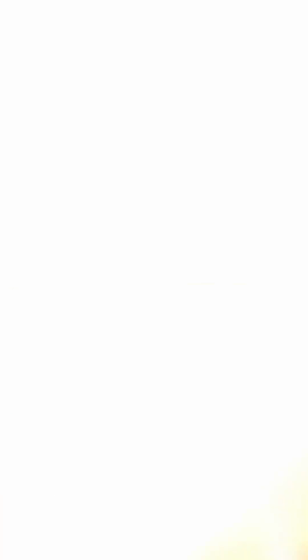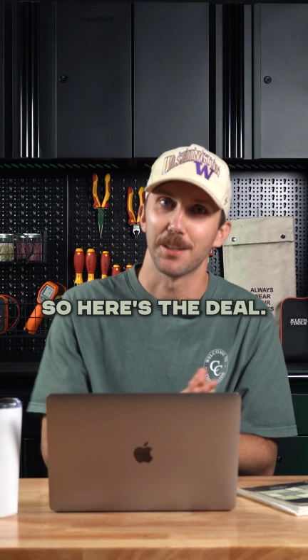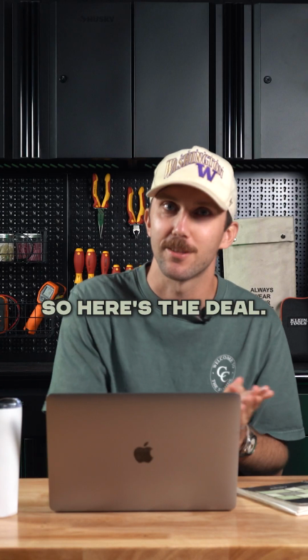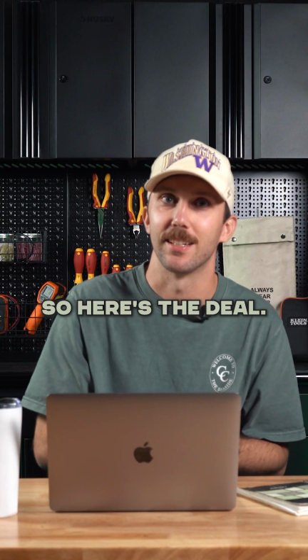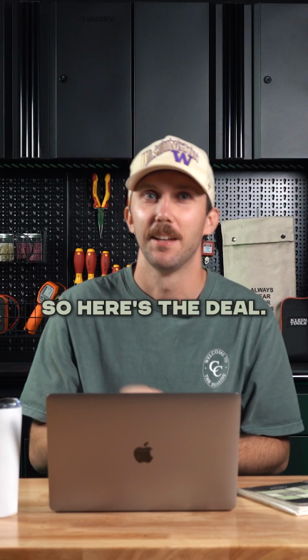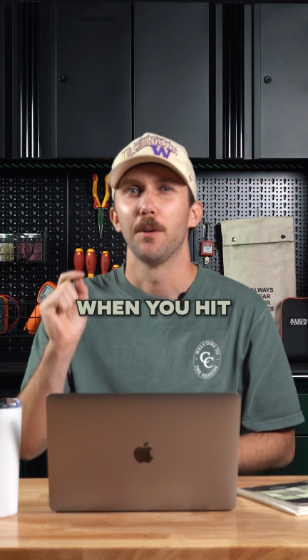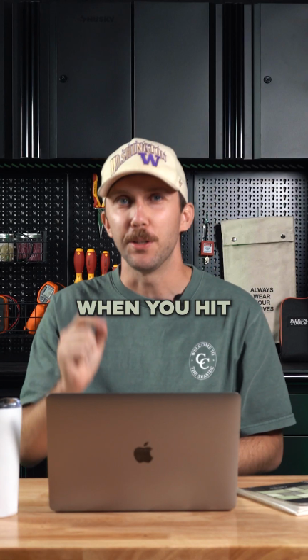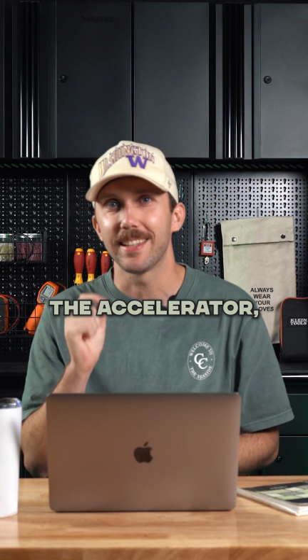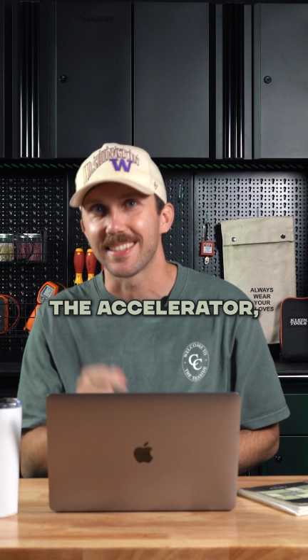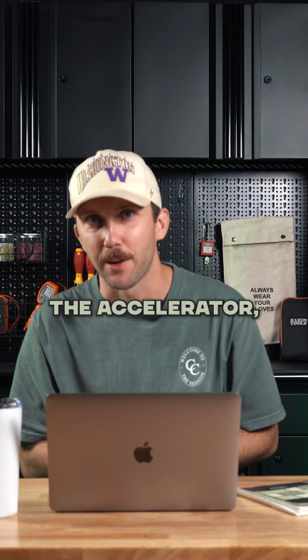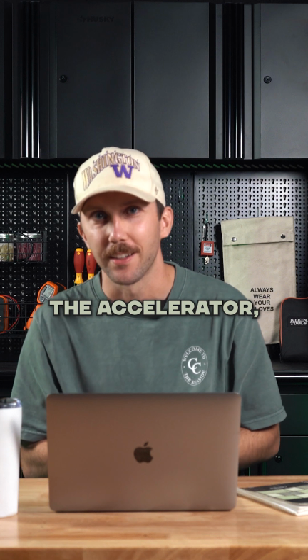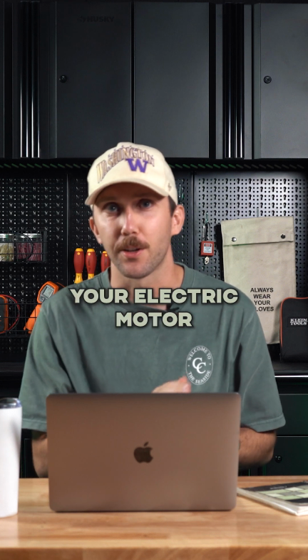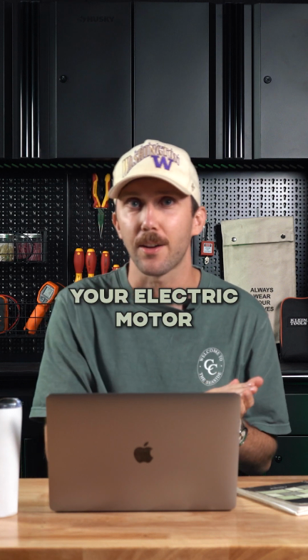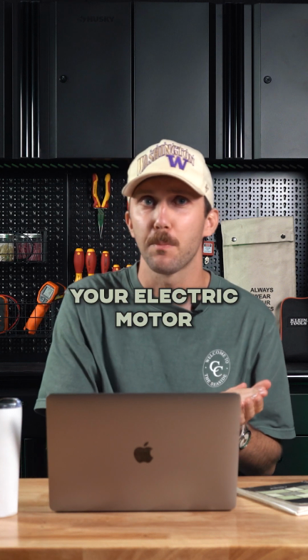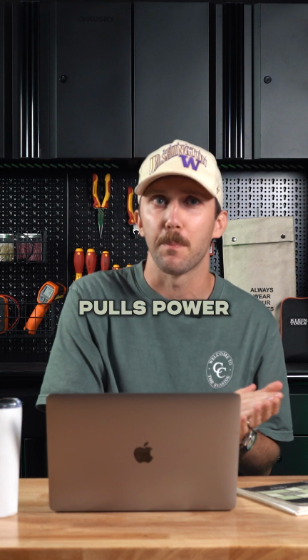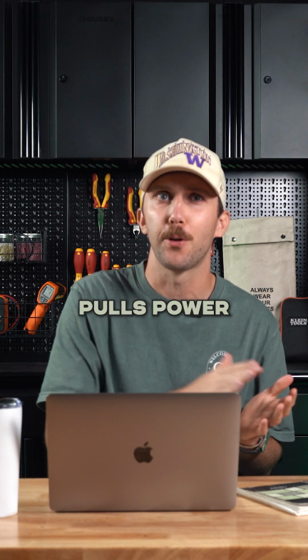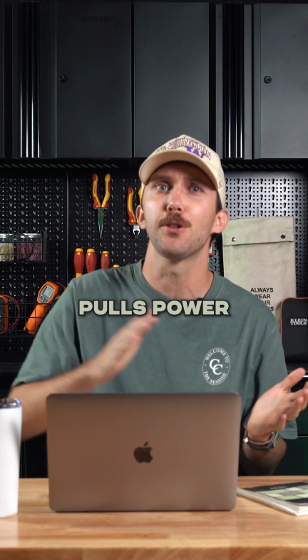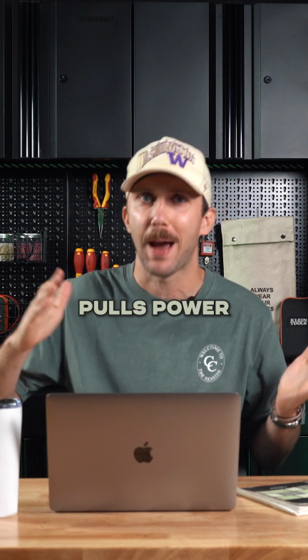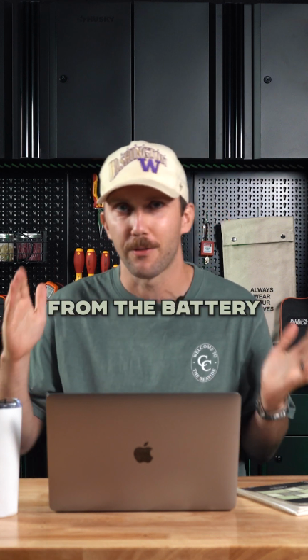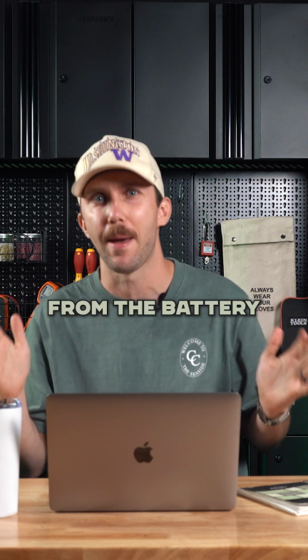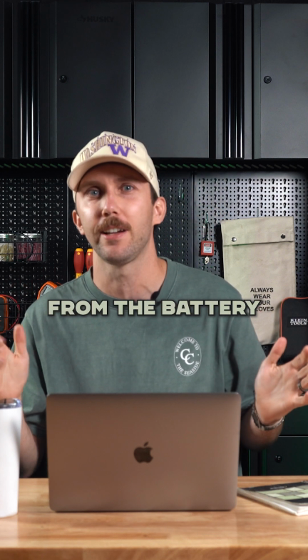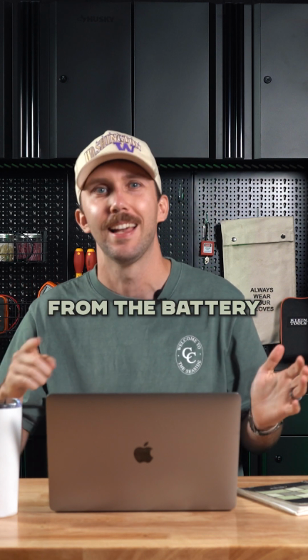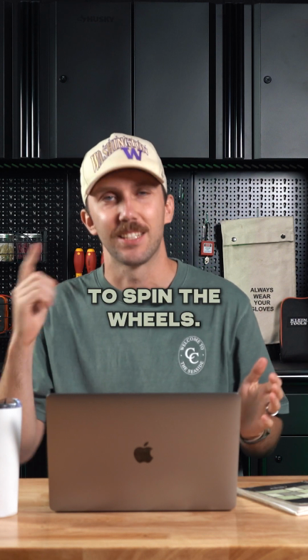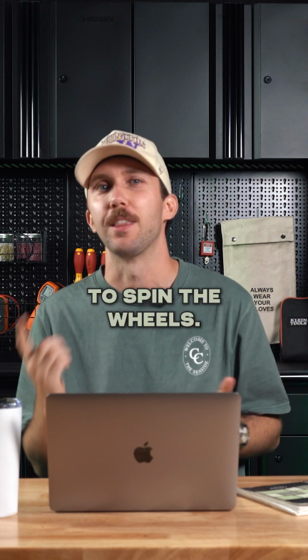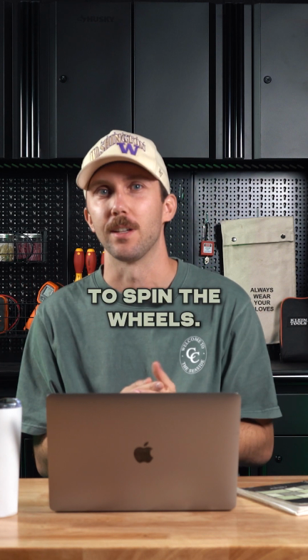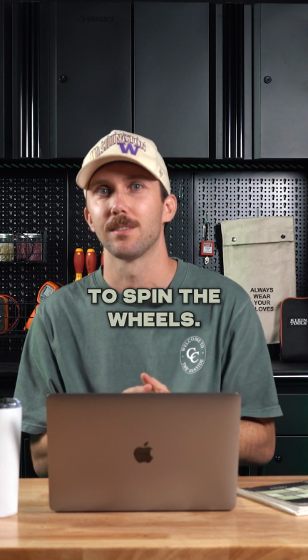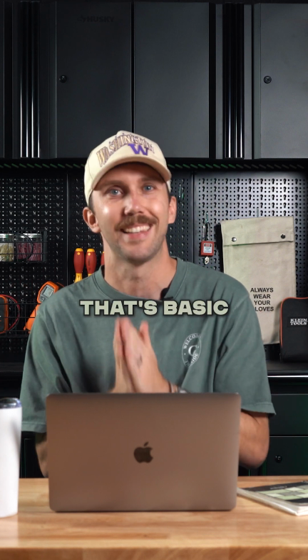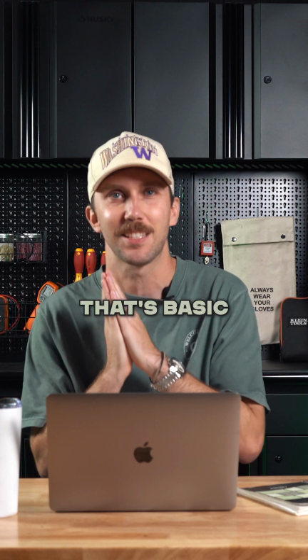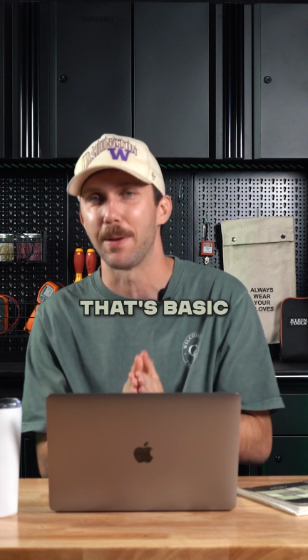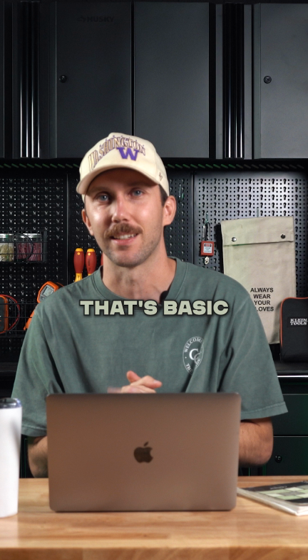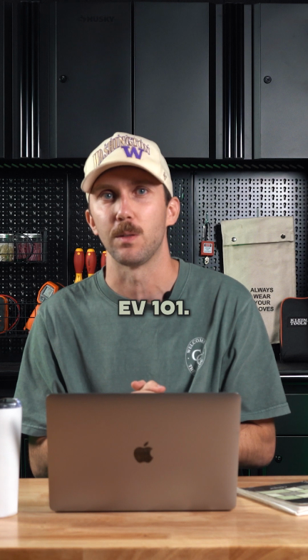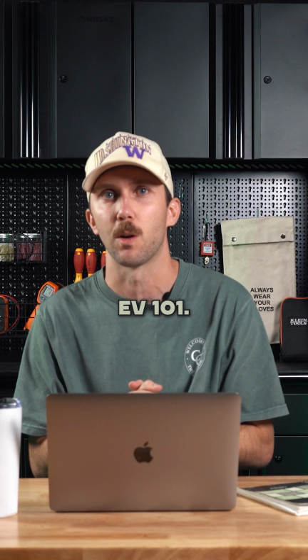So here's the deal. When you hit the accelerator, your electric motor pulls power from the battery to spin the wheels. That's basic EV 101.